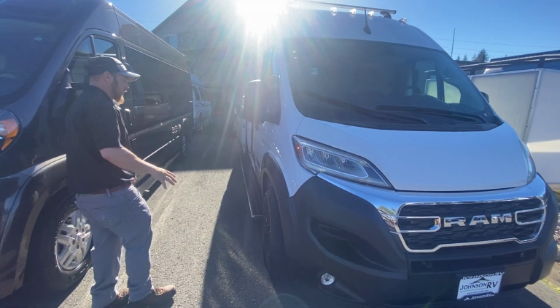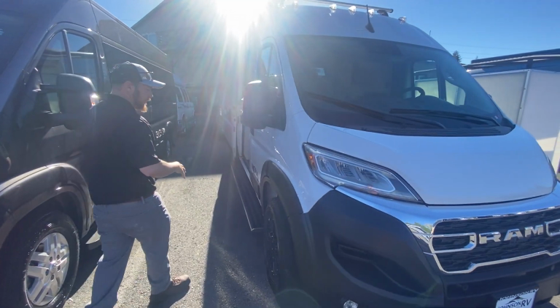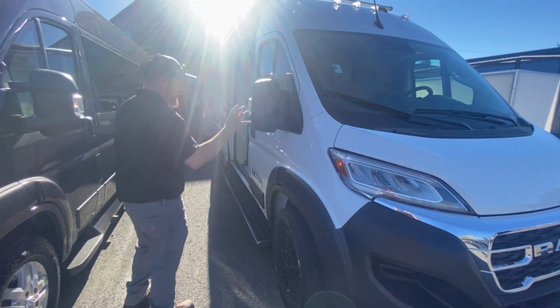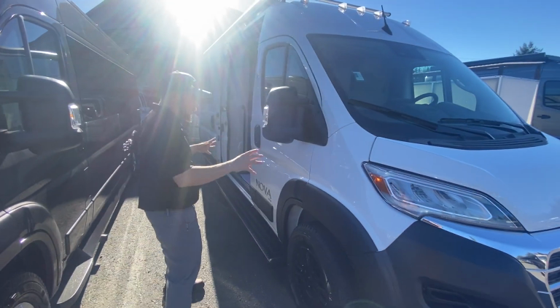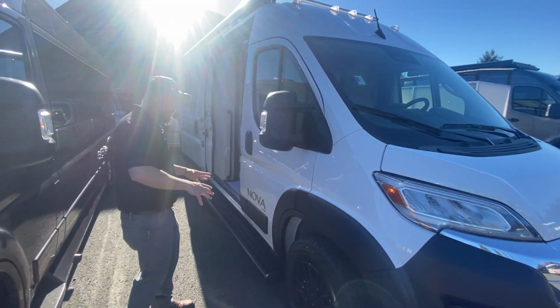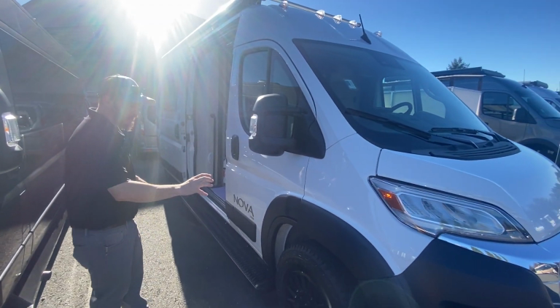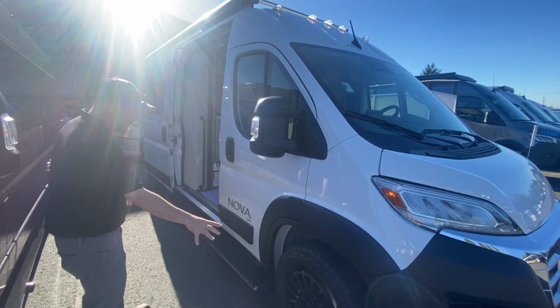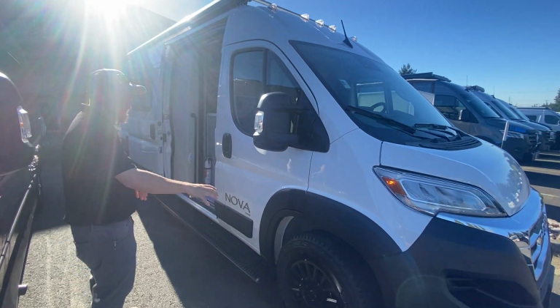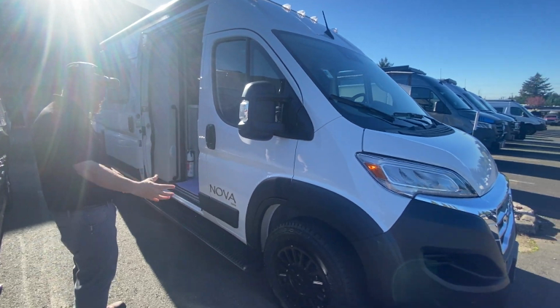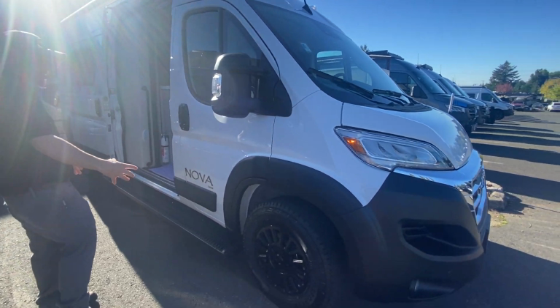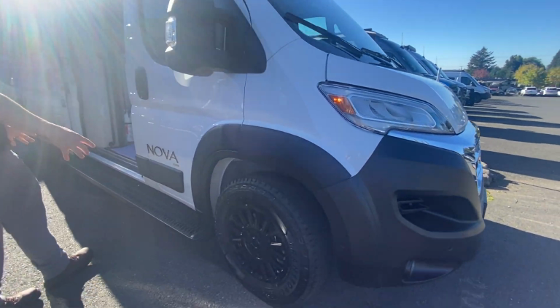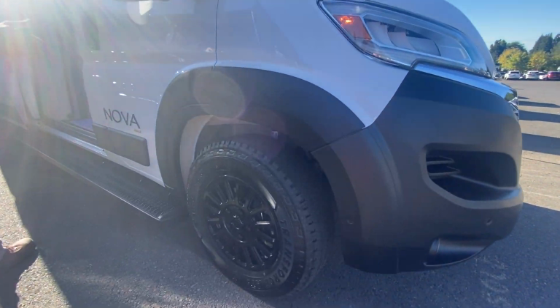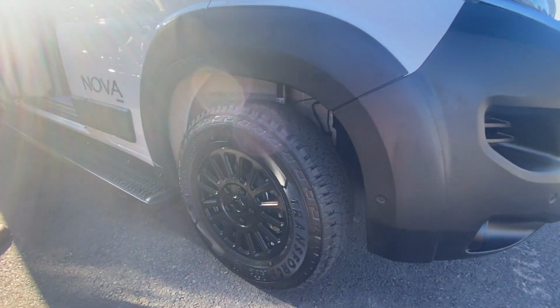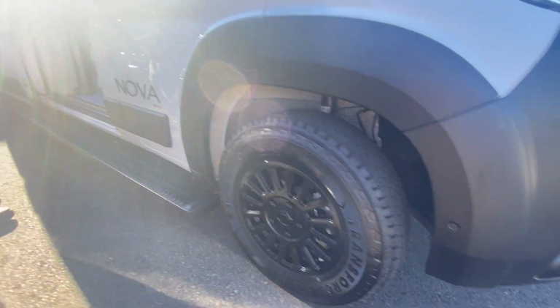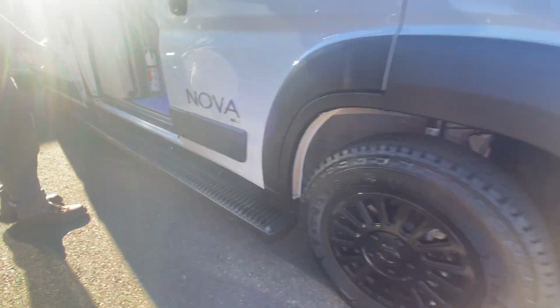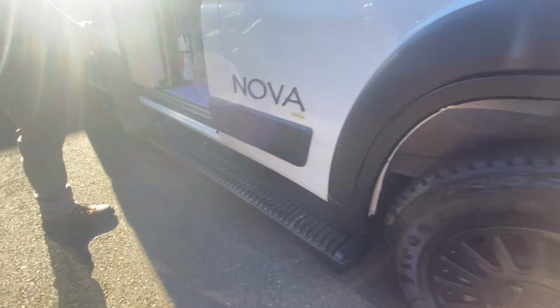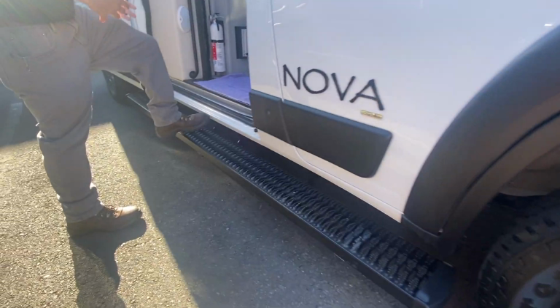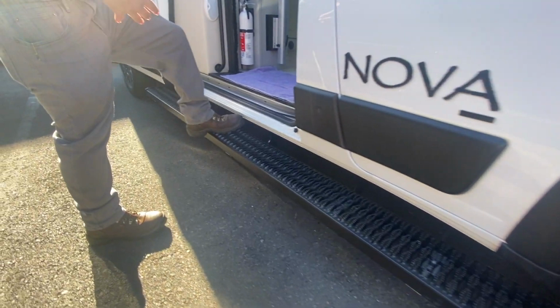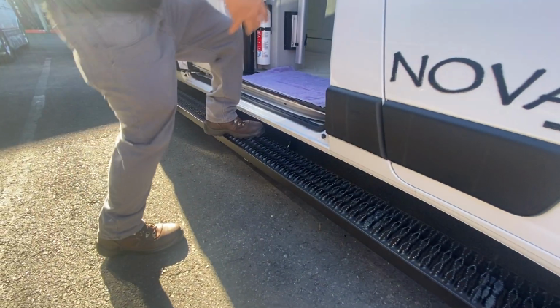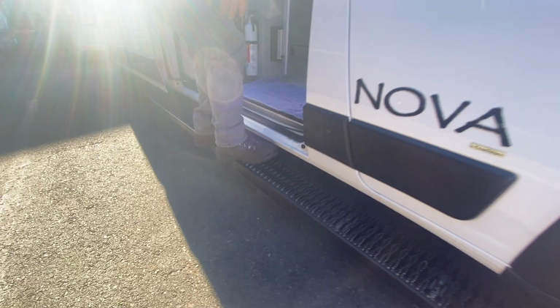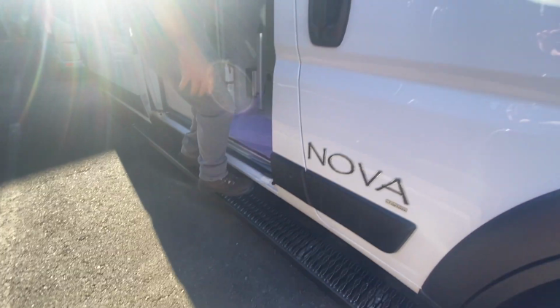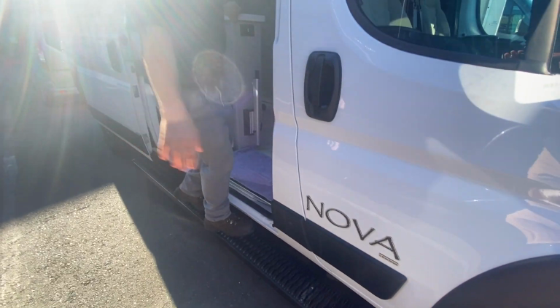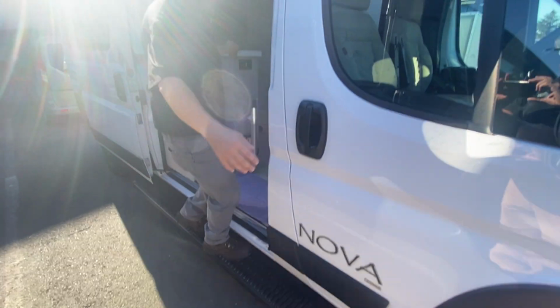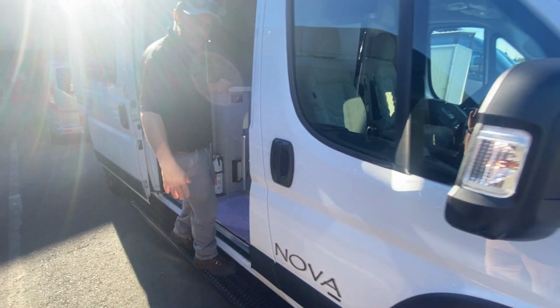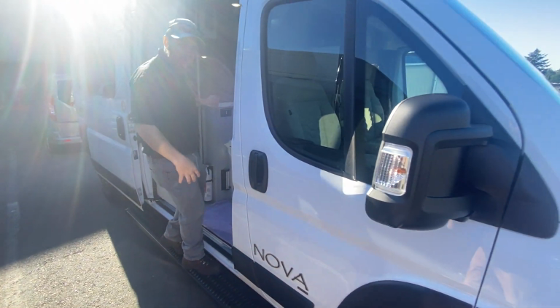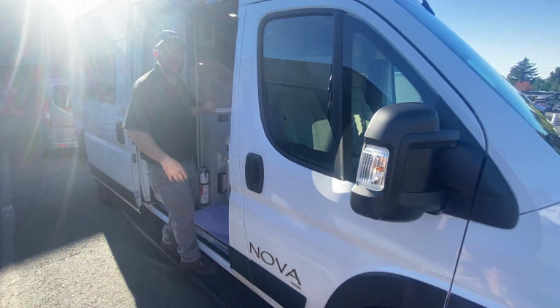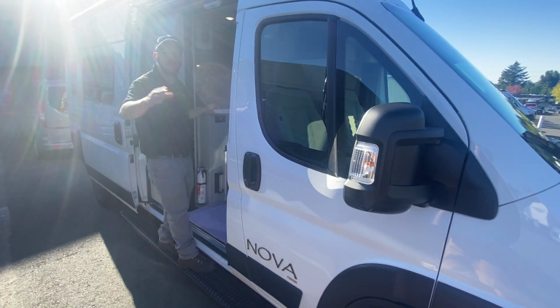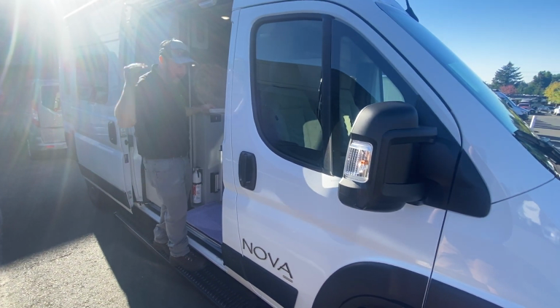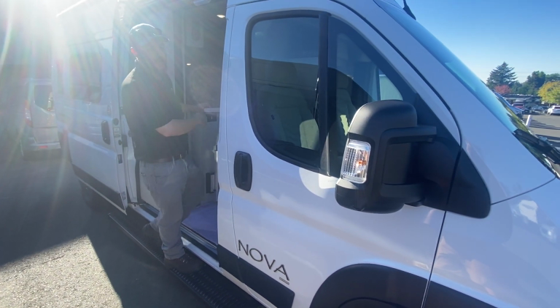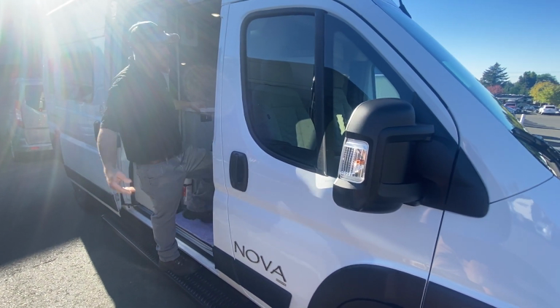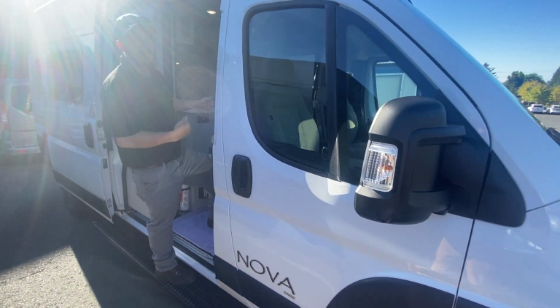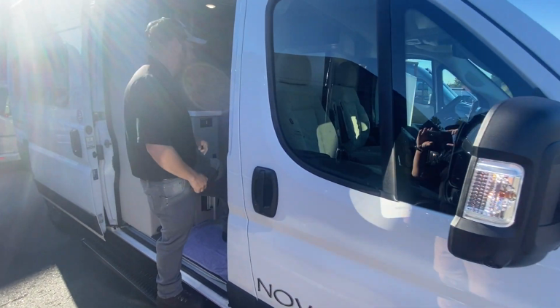On the Nova and the Coachman, you've got your kind of blacked out wheels, the more aggressive tires, the nice big fixed solid running board. This thing's super cool. I'm 170-ish pounds and I could jump on this thing all day long without any issue. Let's go check out the inside.